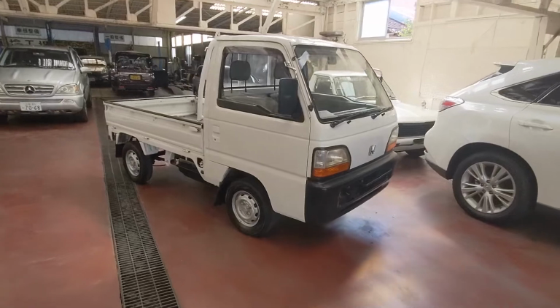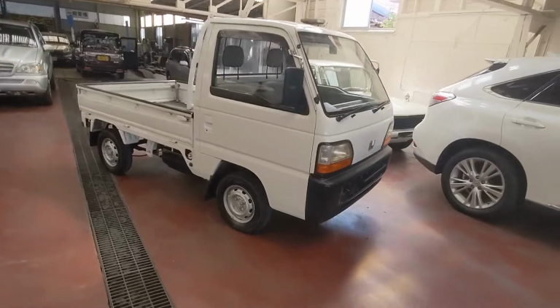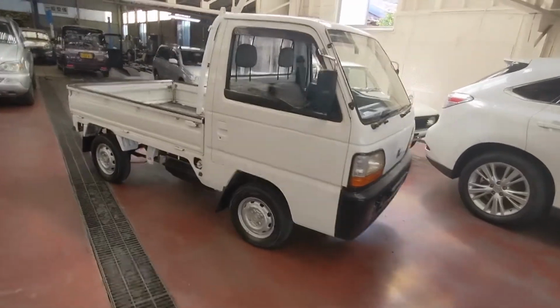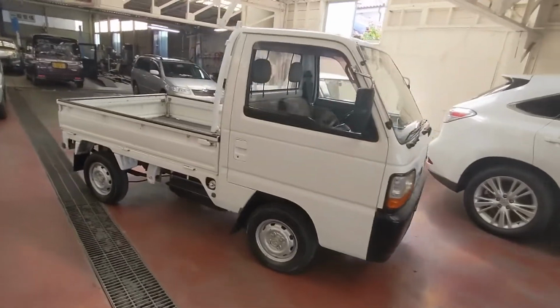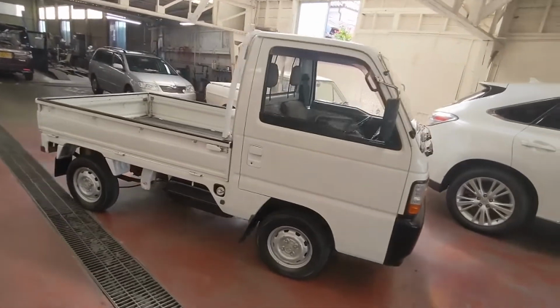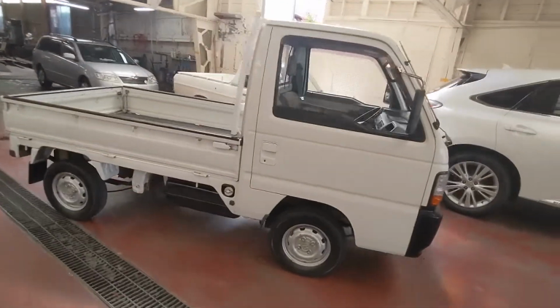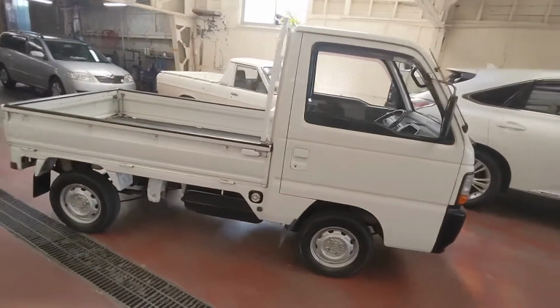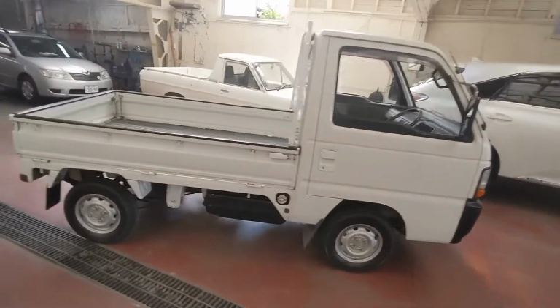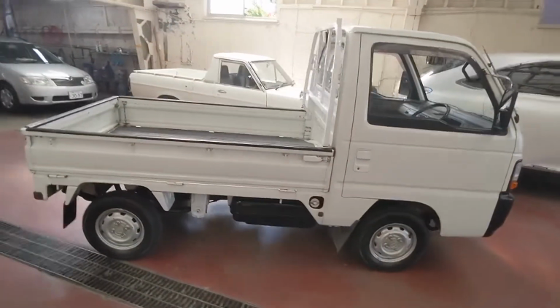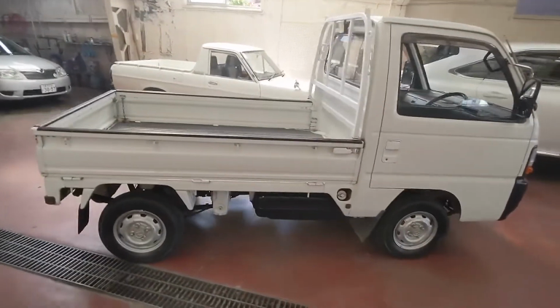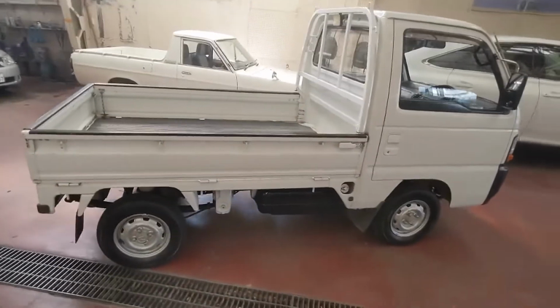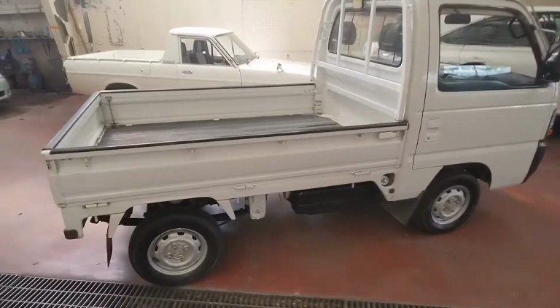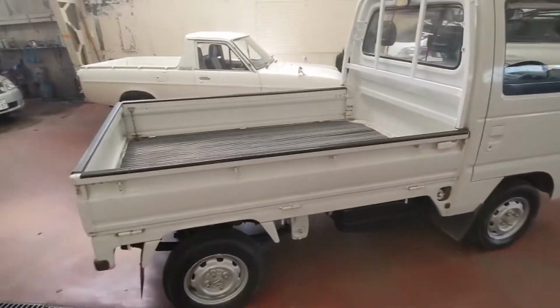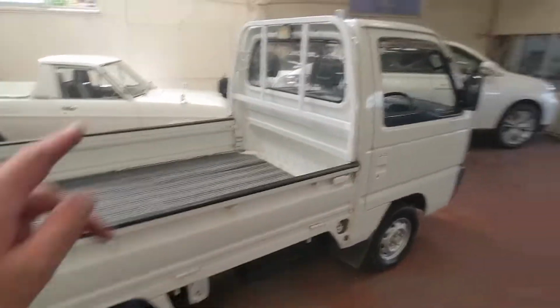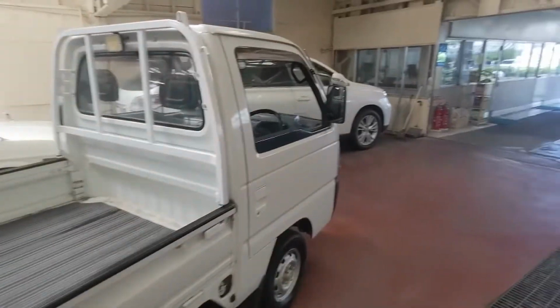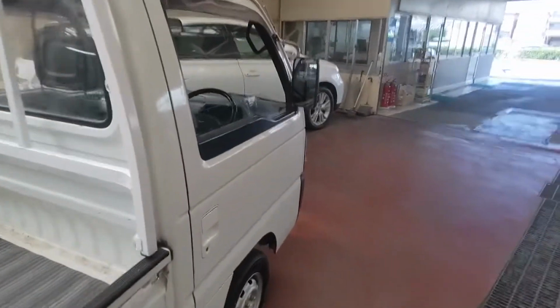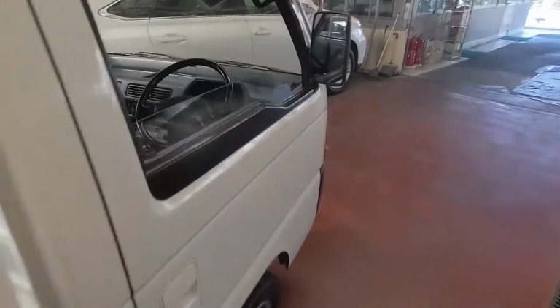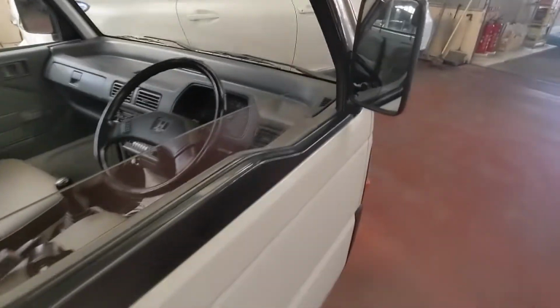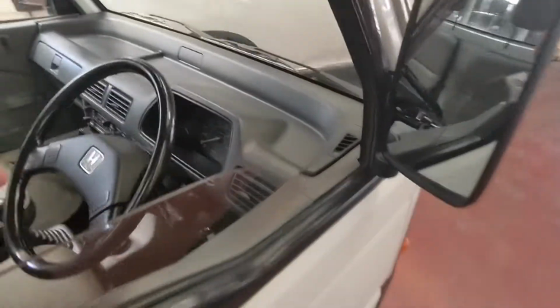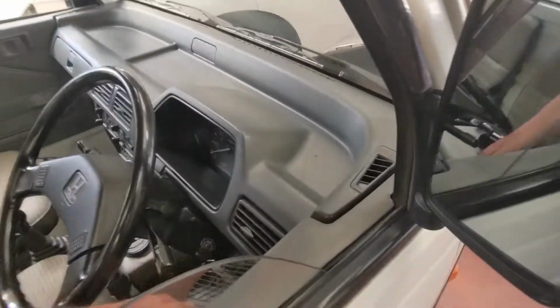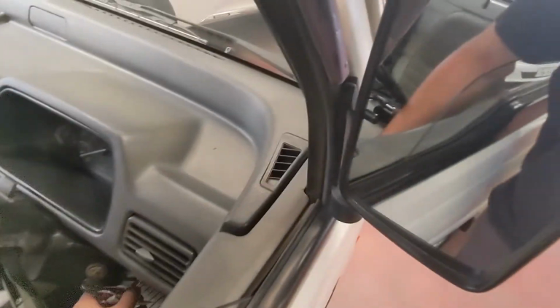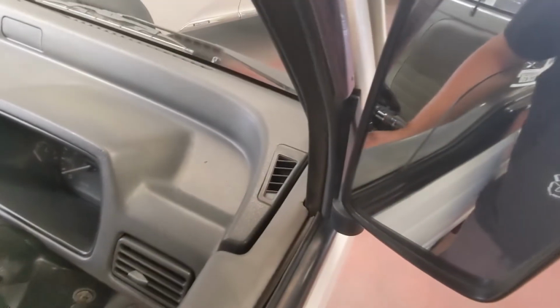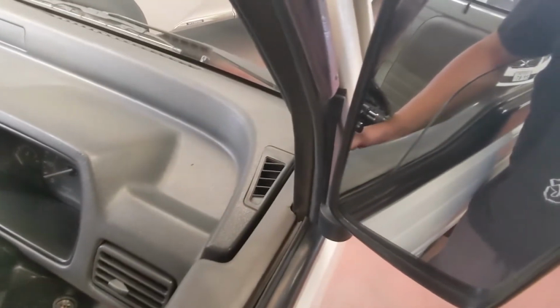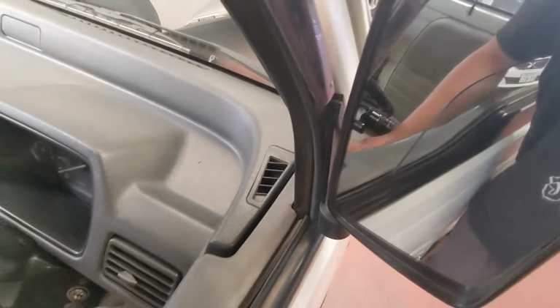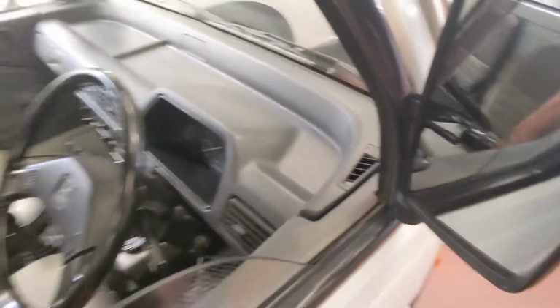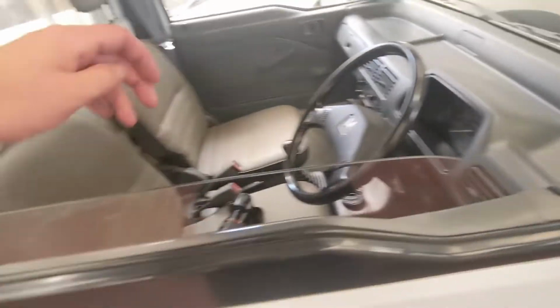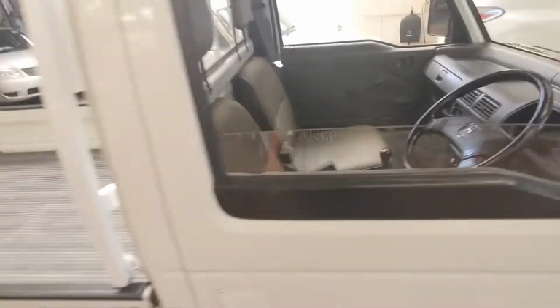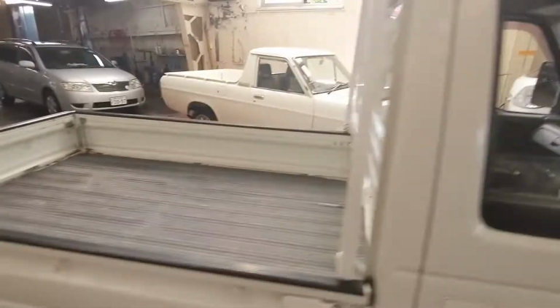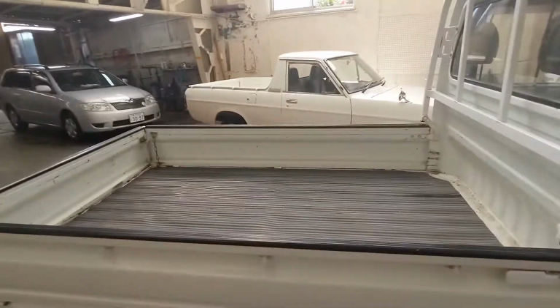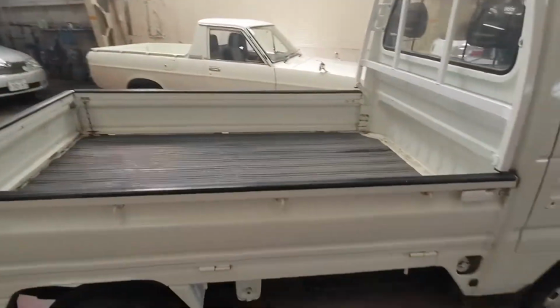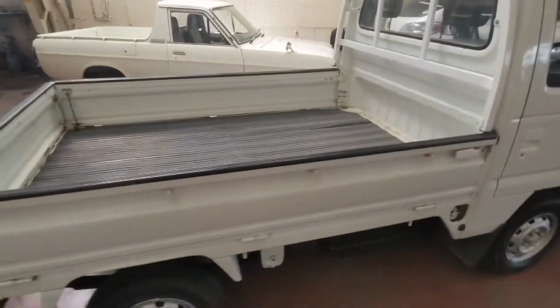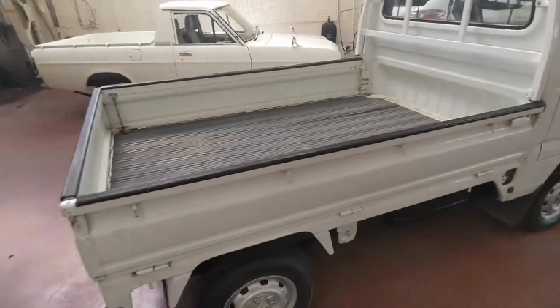Hey guys, Flavien here, dedicated buyer for ATL JDM in Japan. We are with — I always forget the year — a 1995 Honda Acti four-wheel drive.